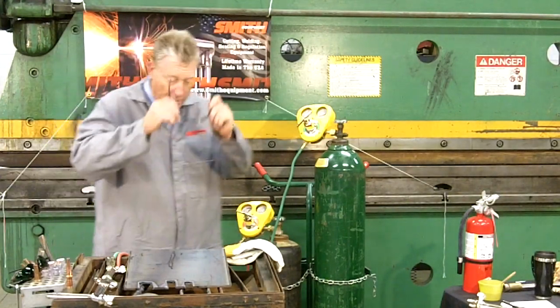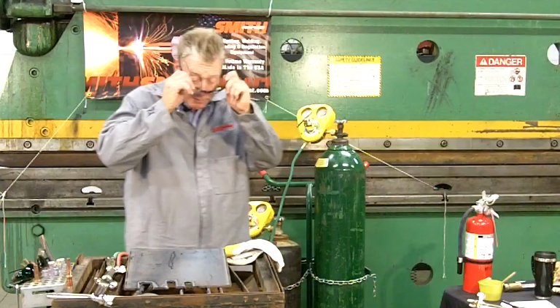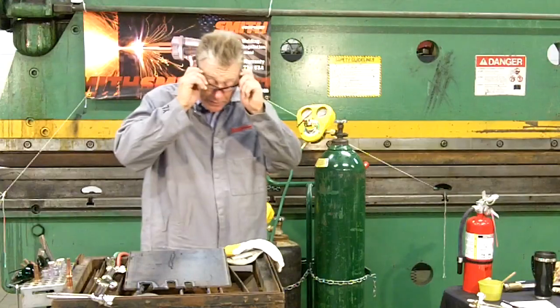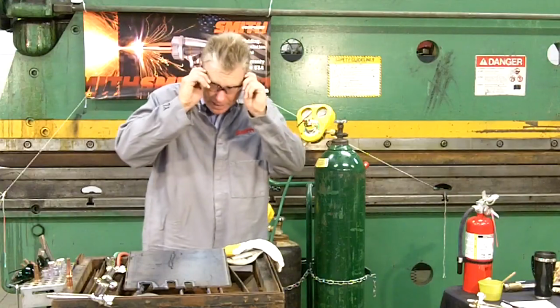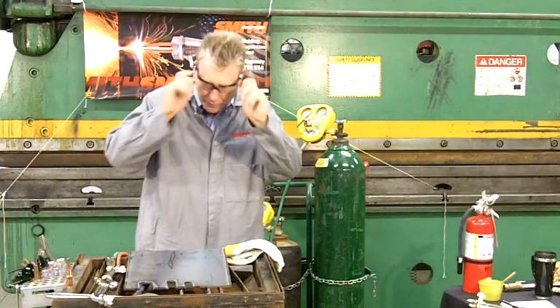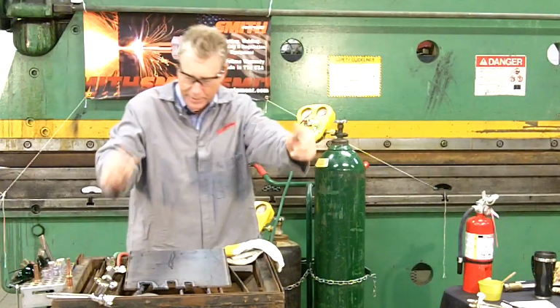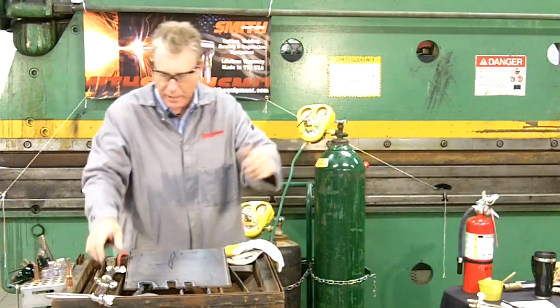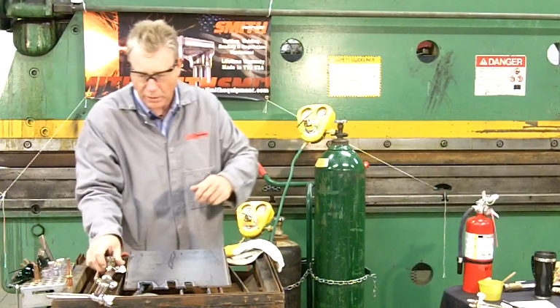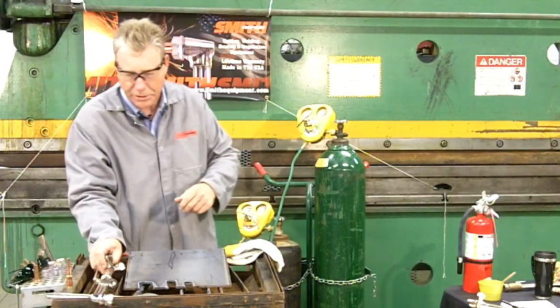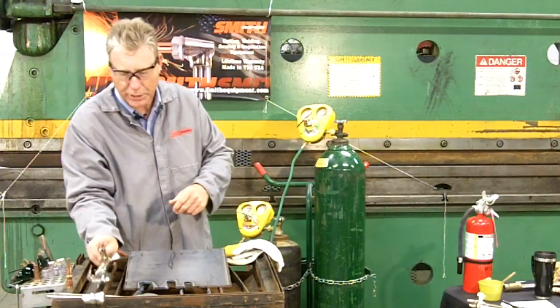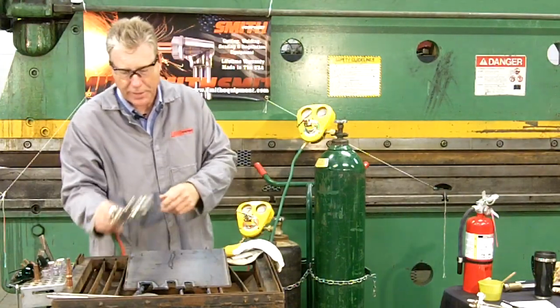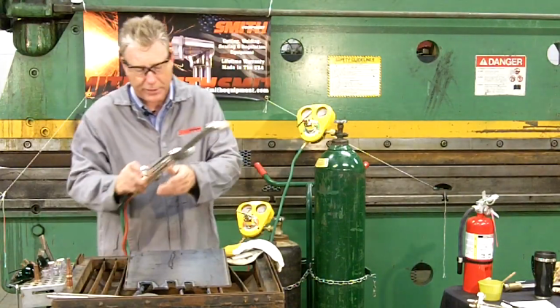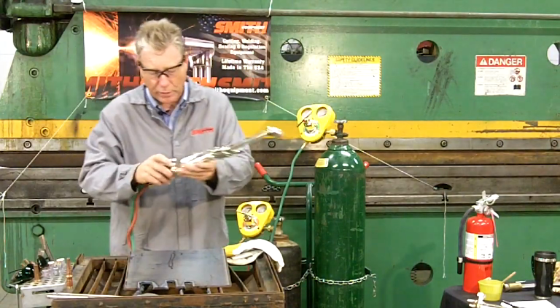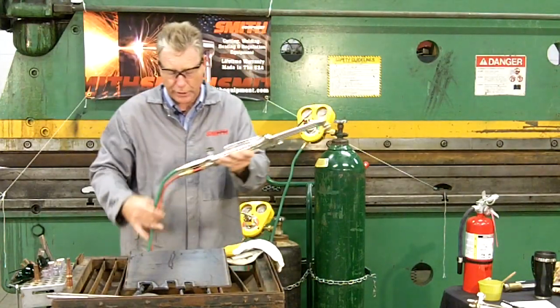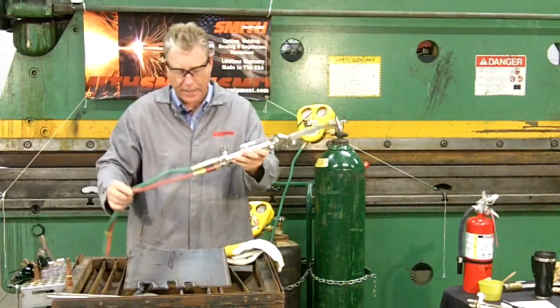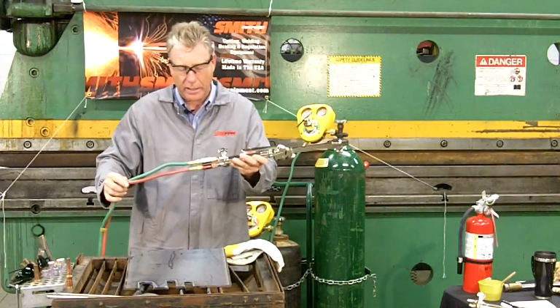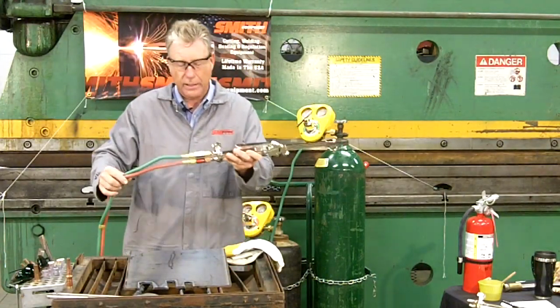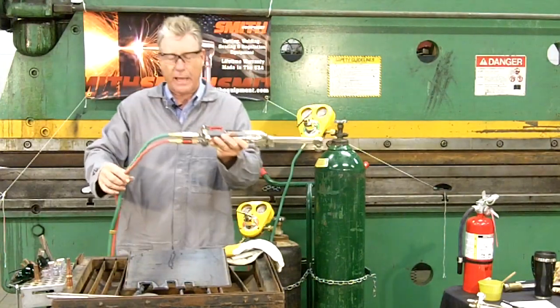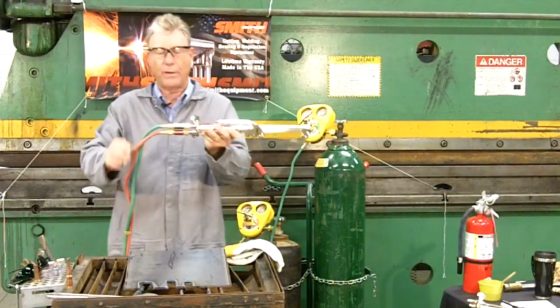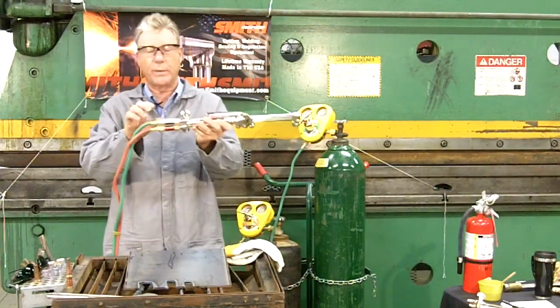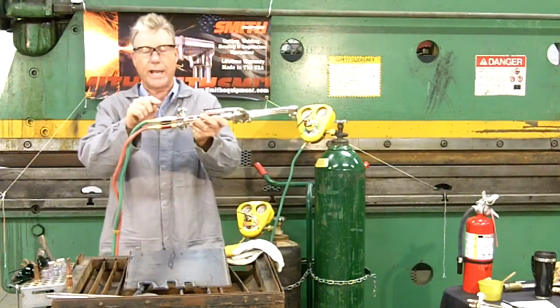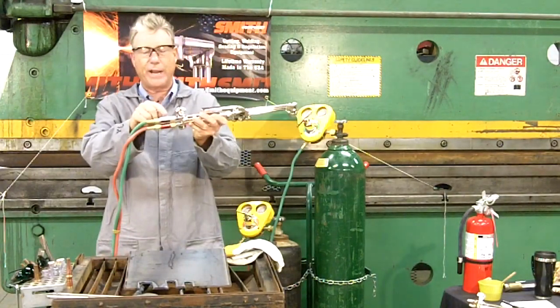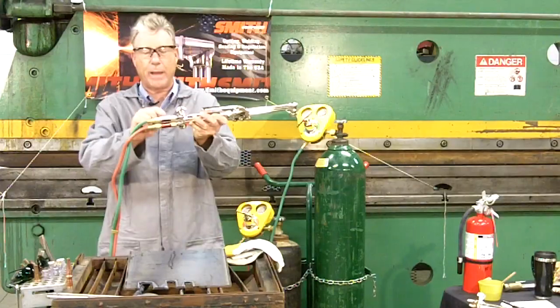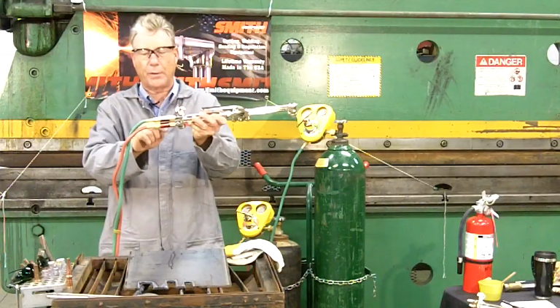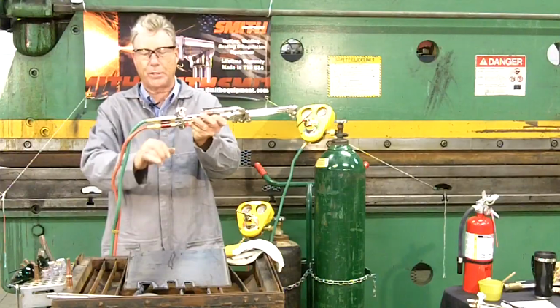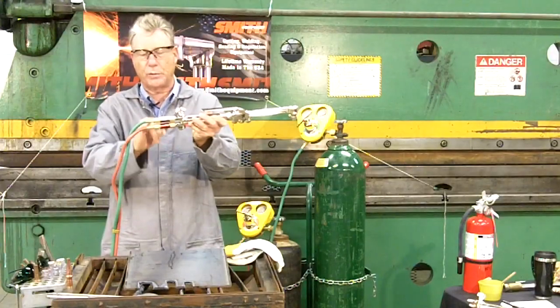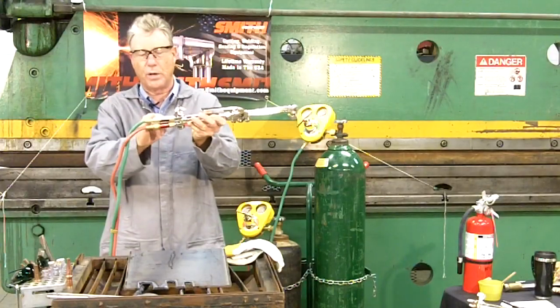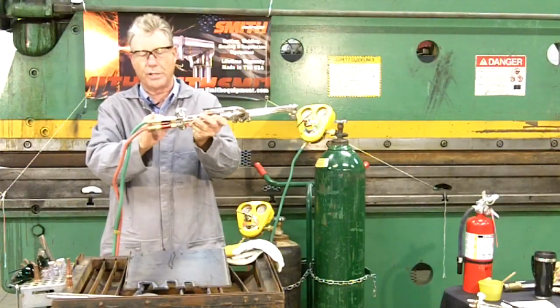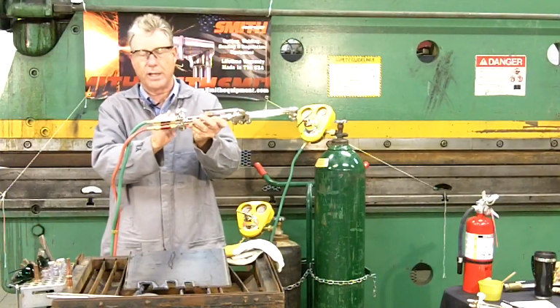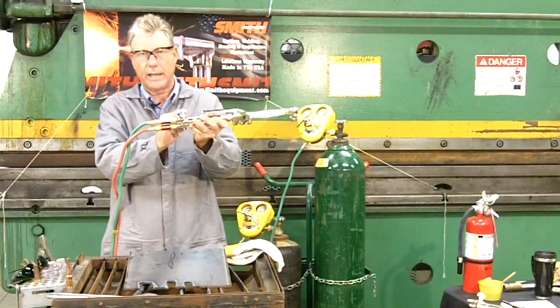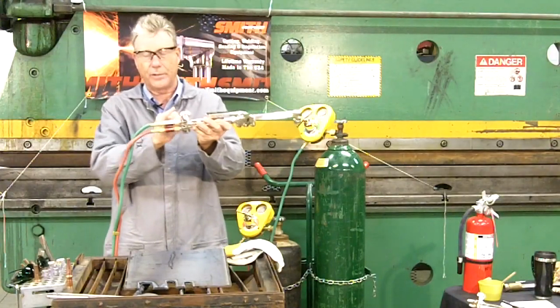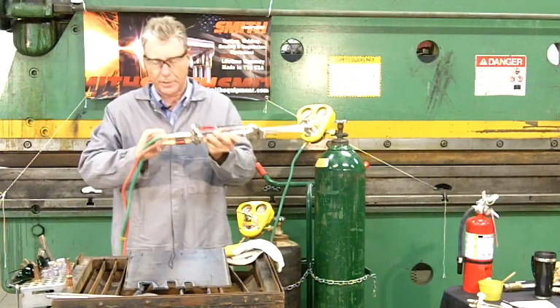As we move further downstream, we check our hoses to make sure that they too are in good repair, and we've also attached flashback arresters between the hoses and the torch.